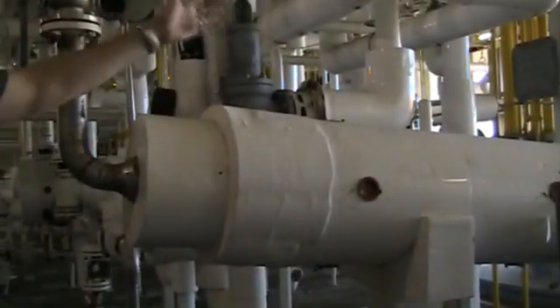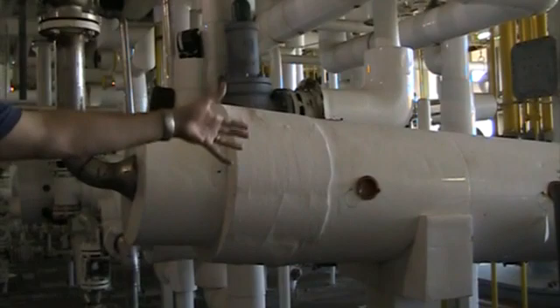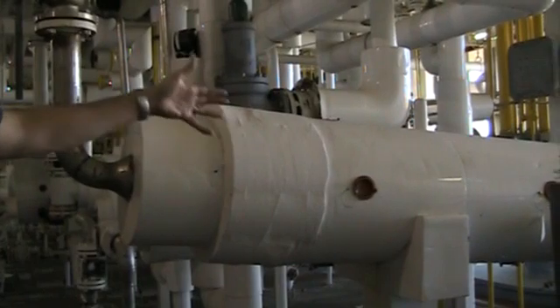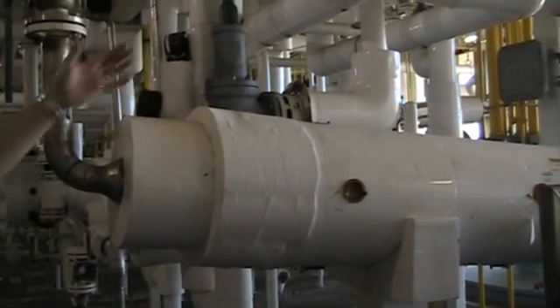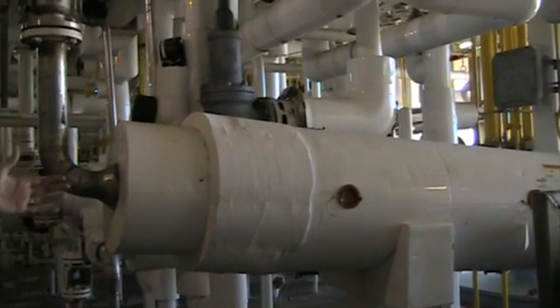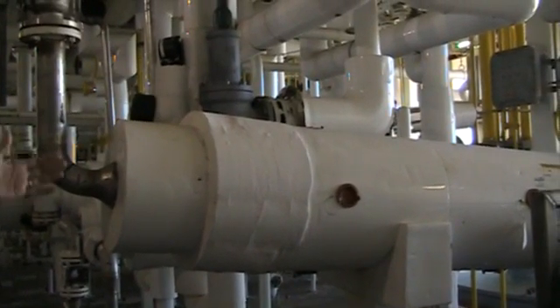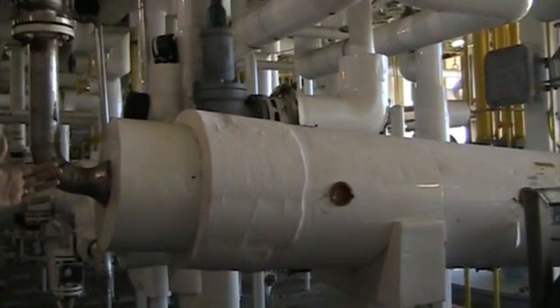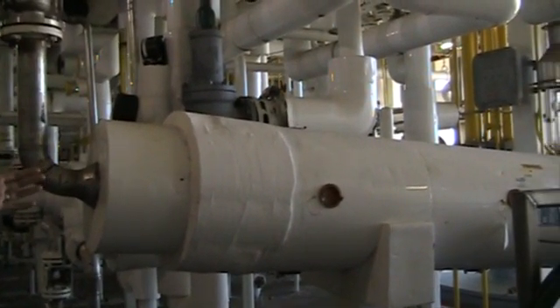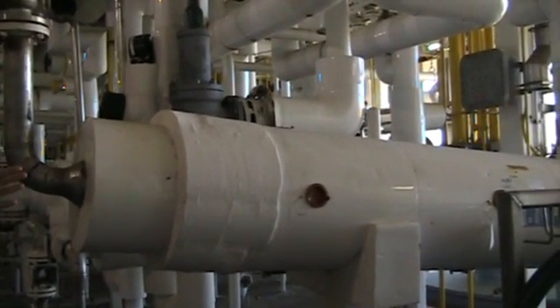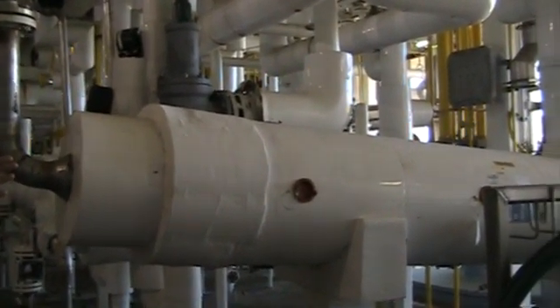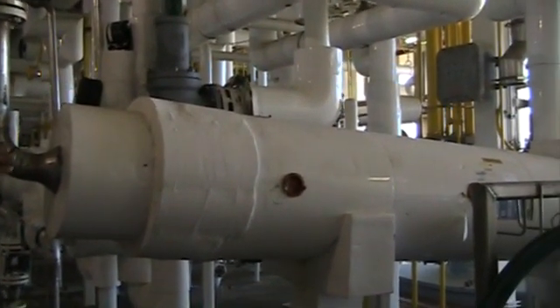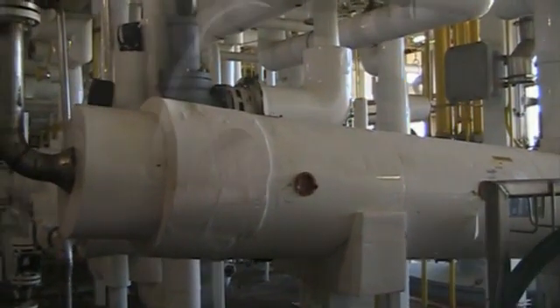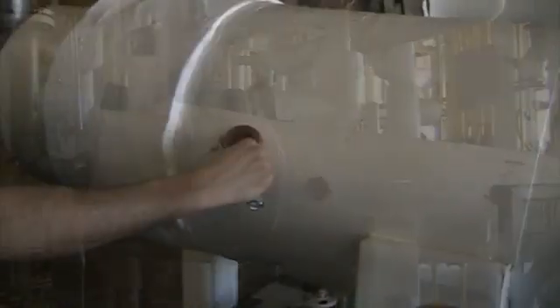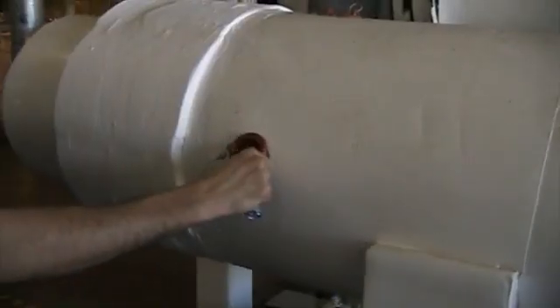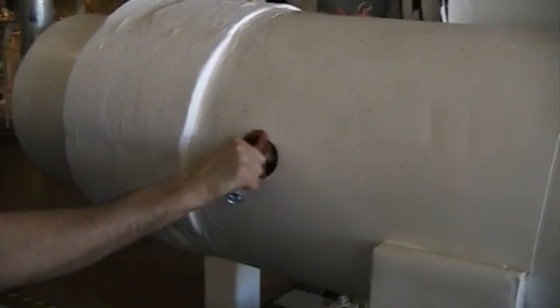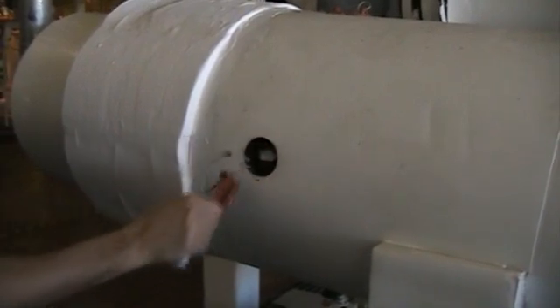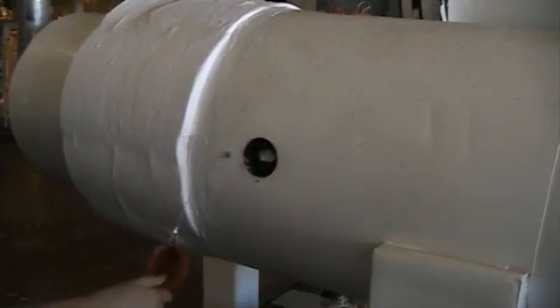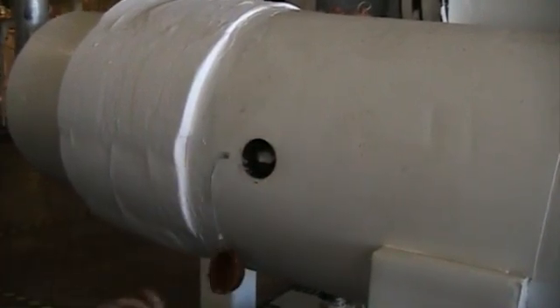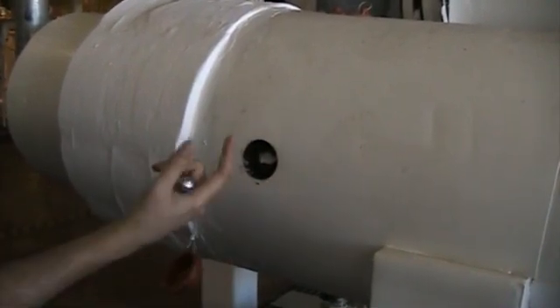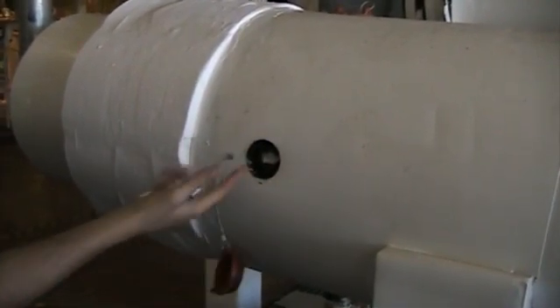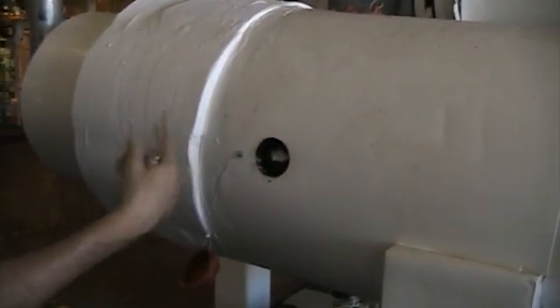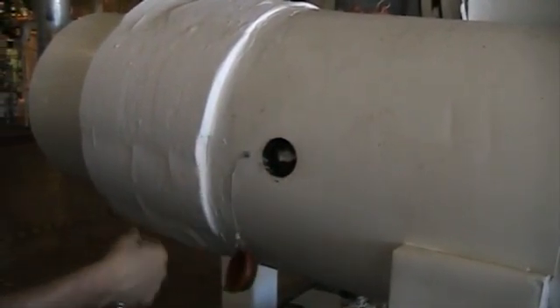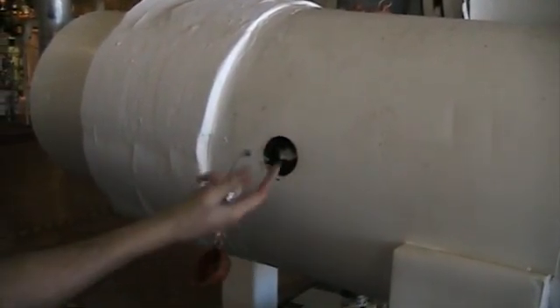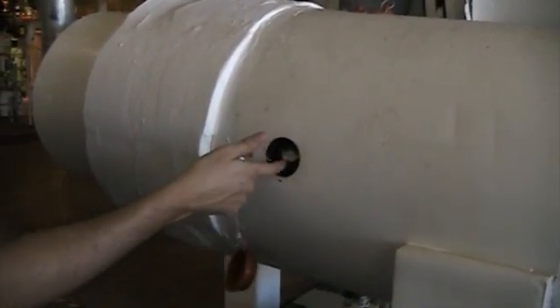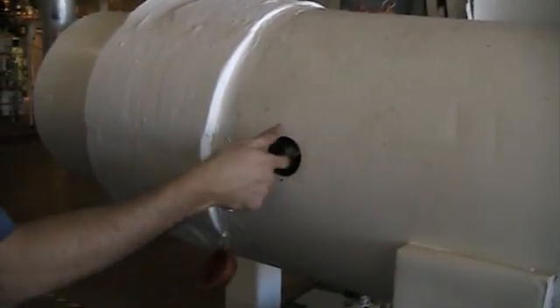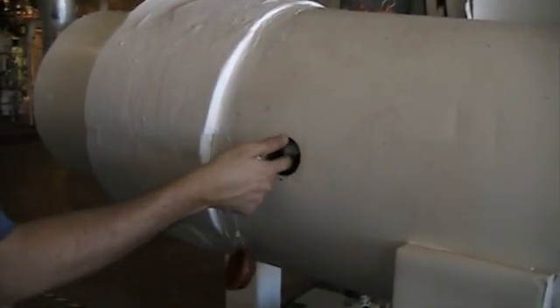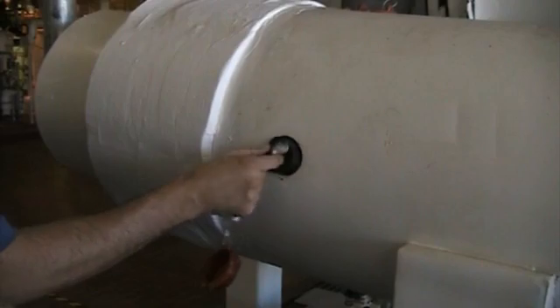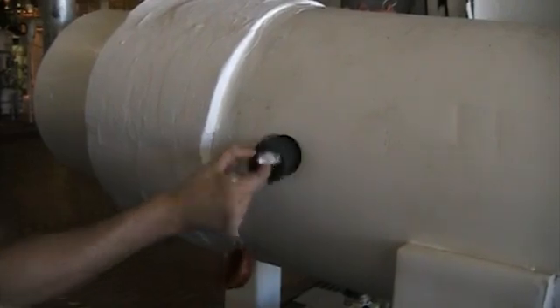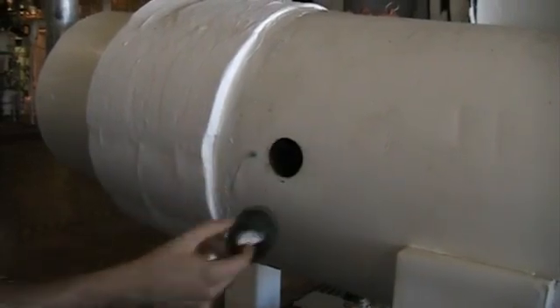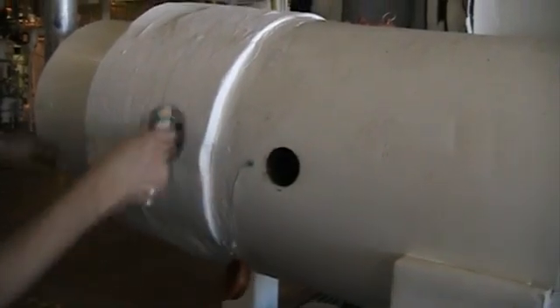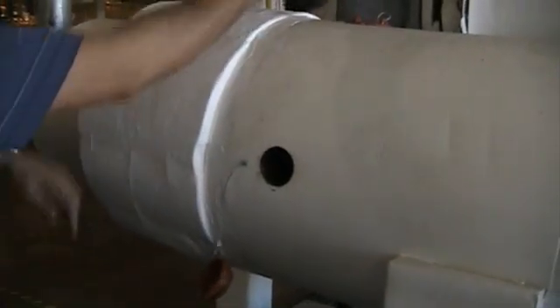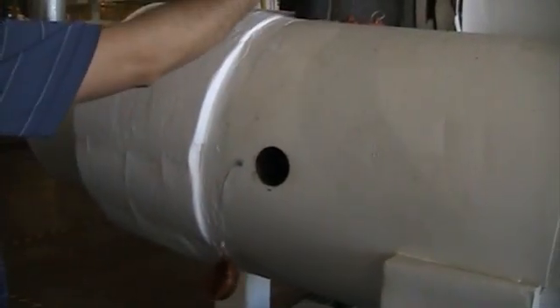Then, closely inspect the equipment's exterior, looking for signs of corrosion or cracks in the heat exchanger's shell. If the unit has insulation, open up an inspection port, remove the insulation, and look inside for corrosion and scaling.